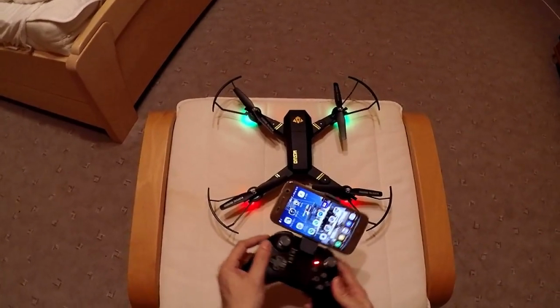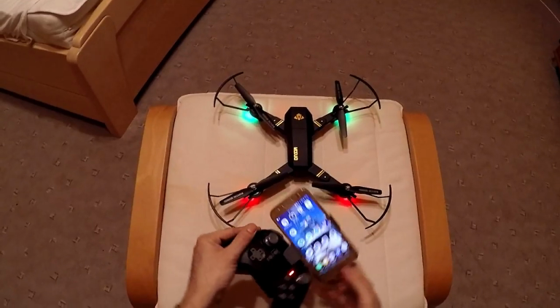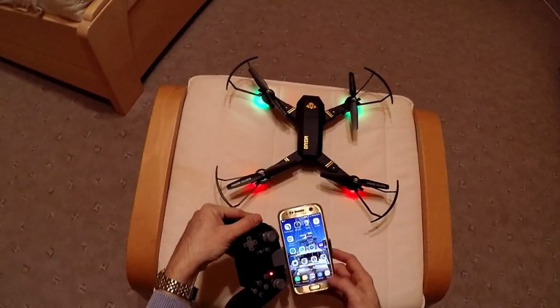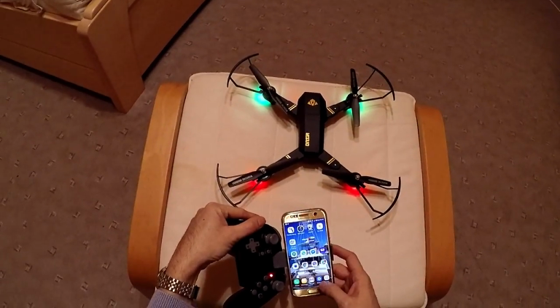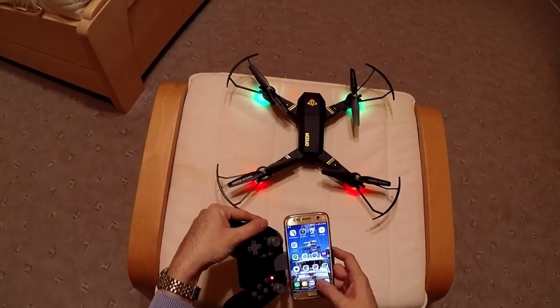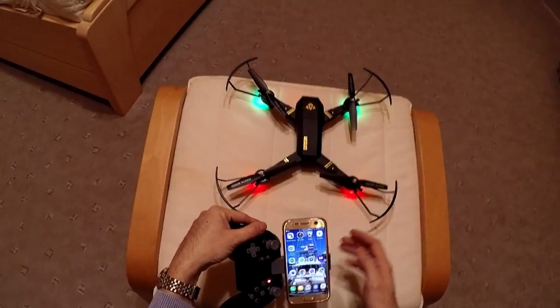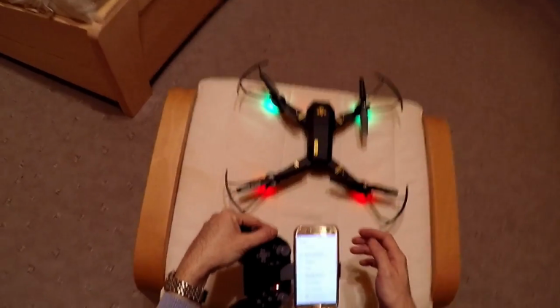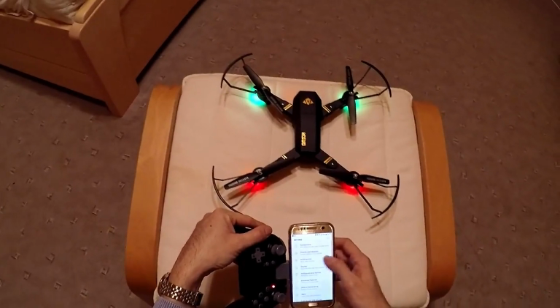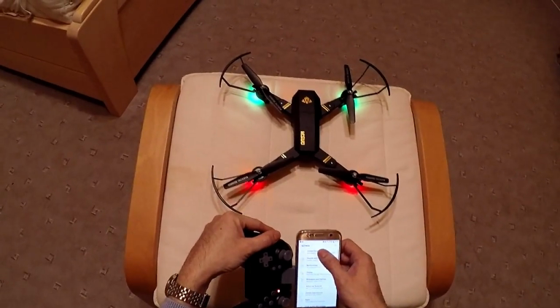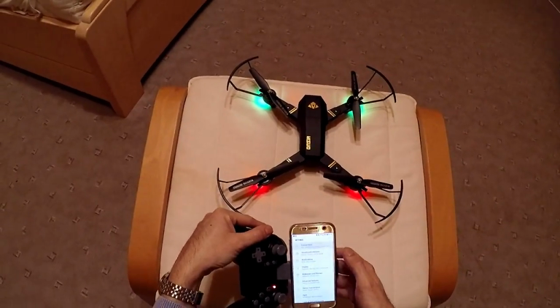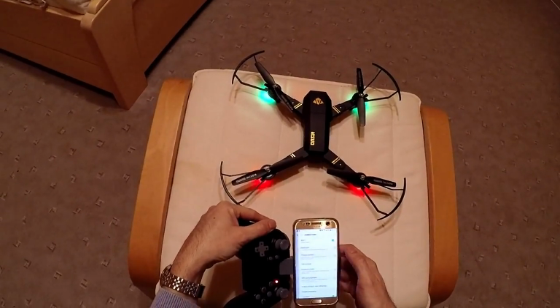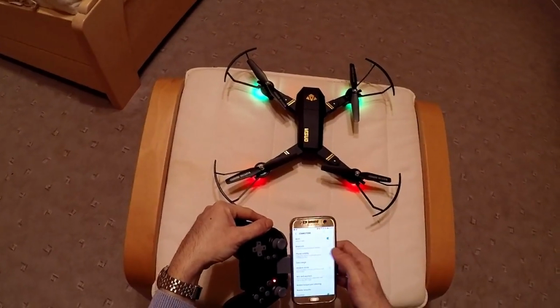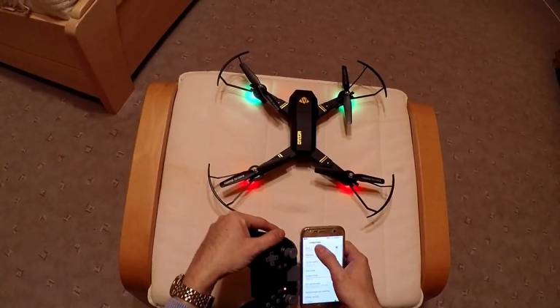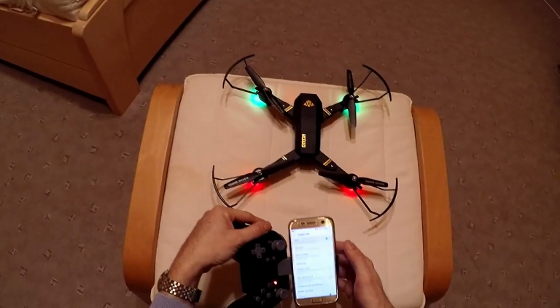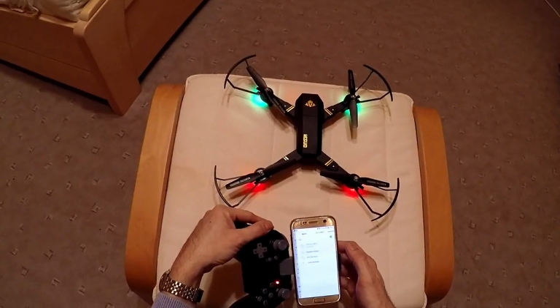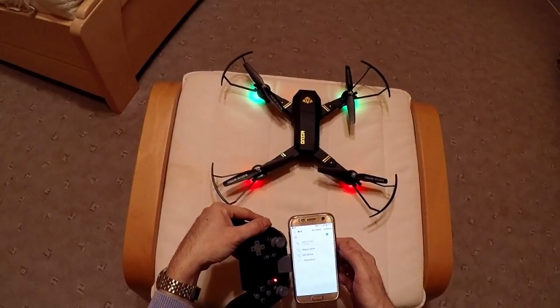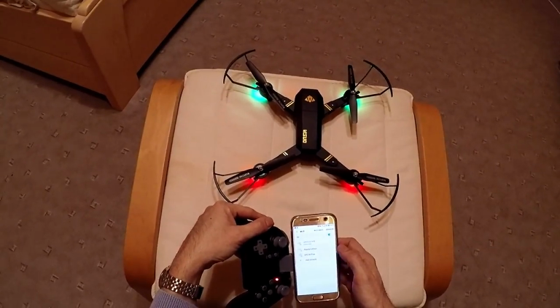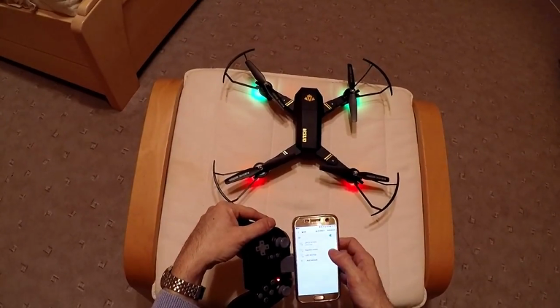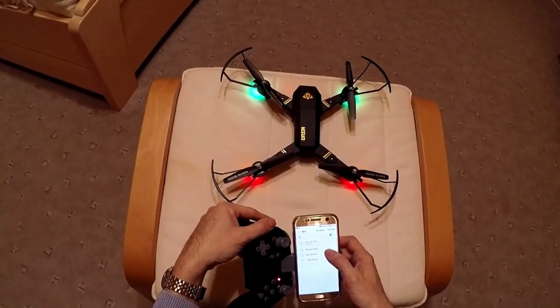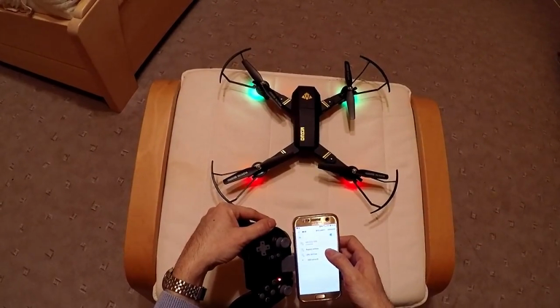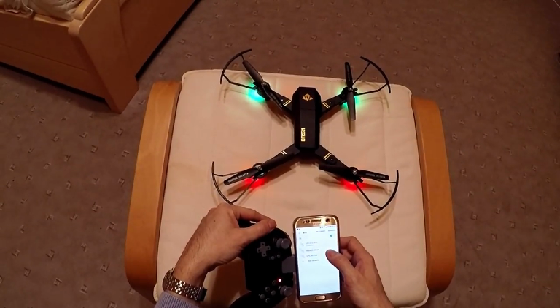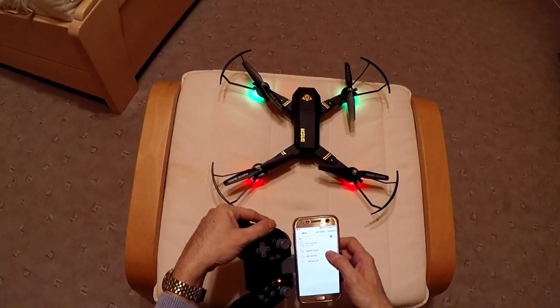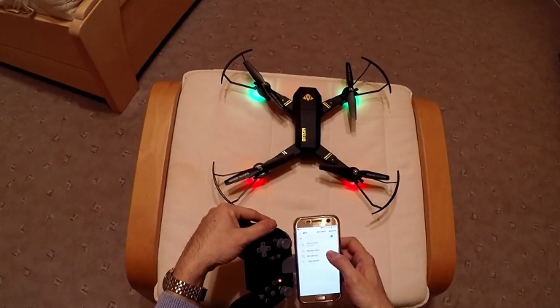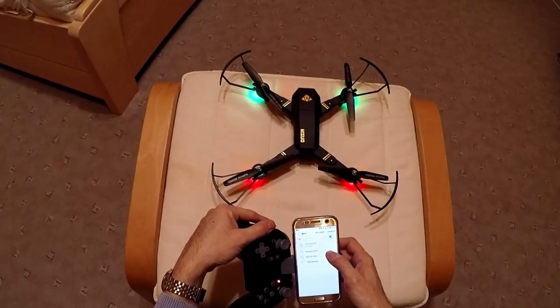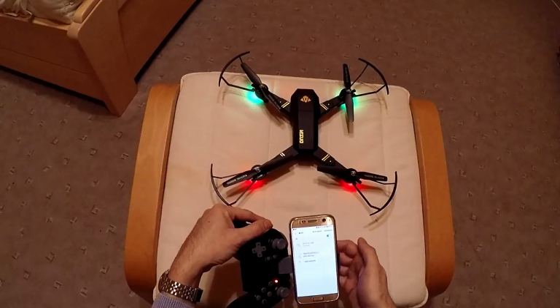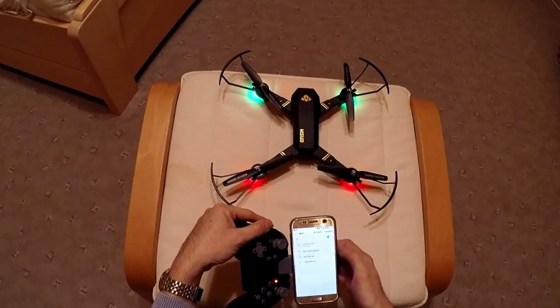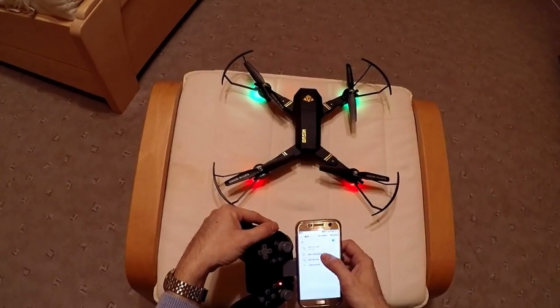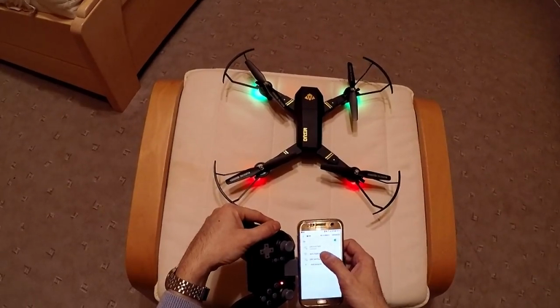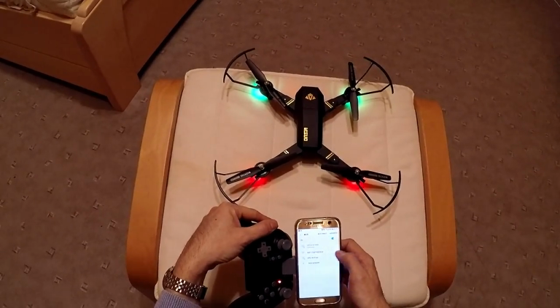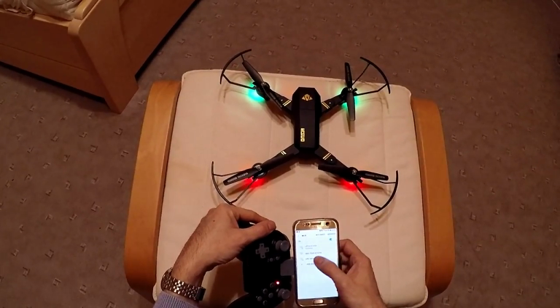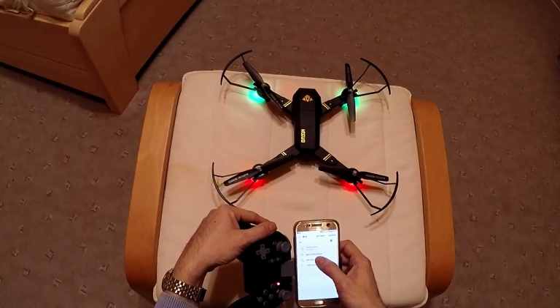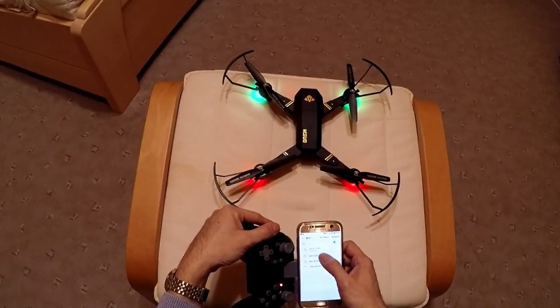And now you have to search Wi-Fi on your phone and connect with the drone. It did take some time. And this one is the right one — 720p.